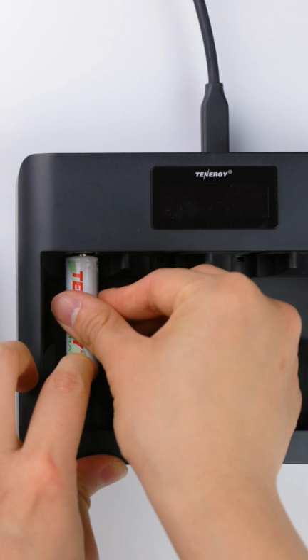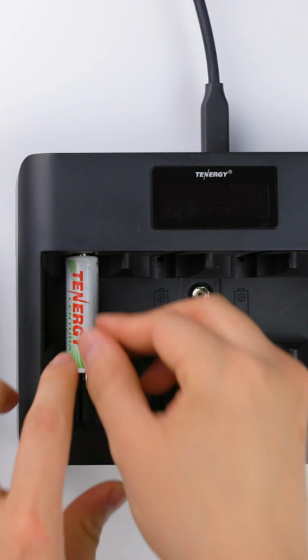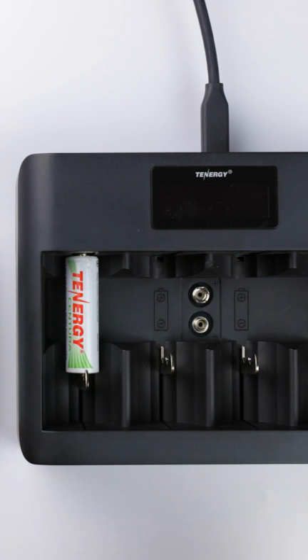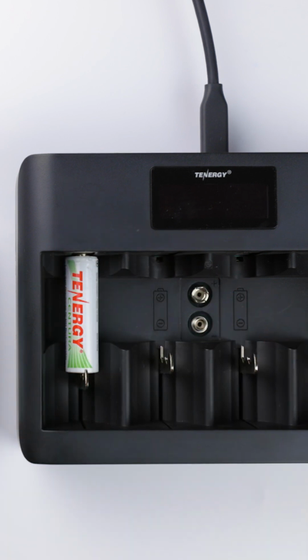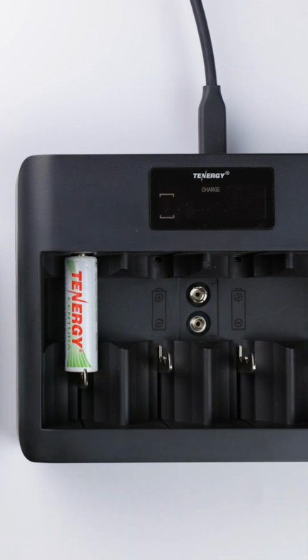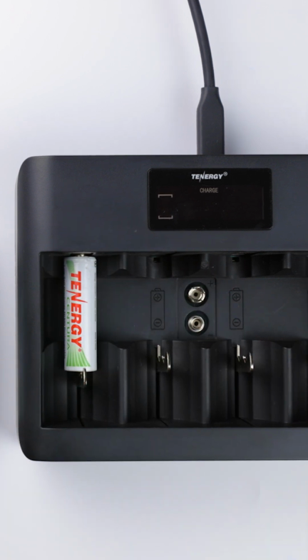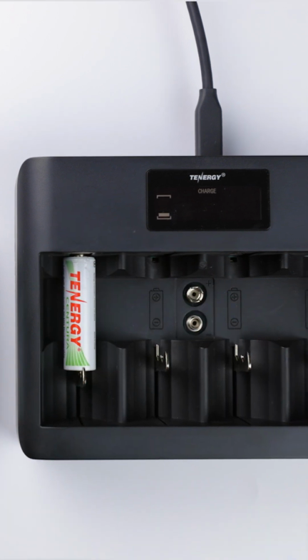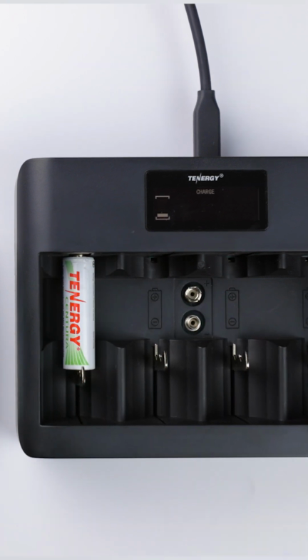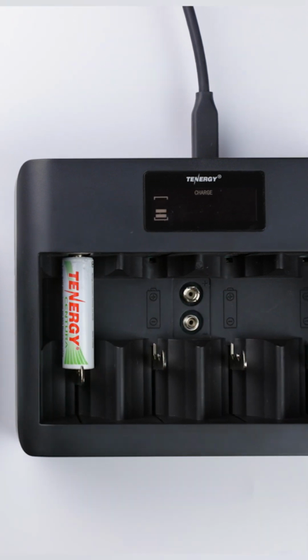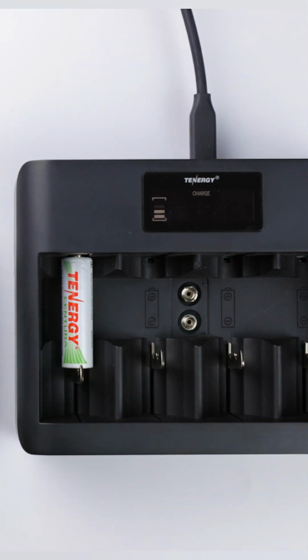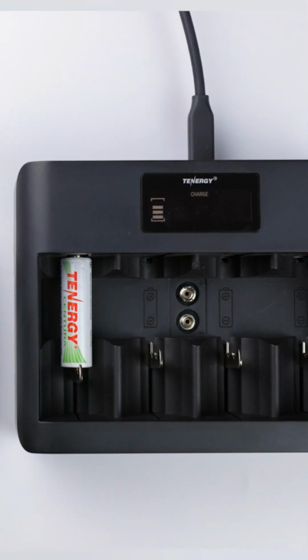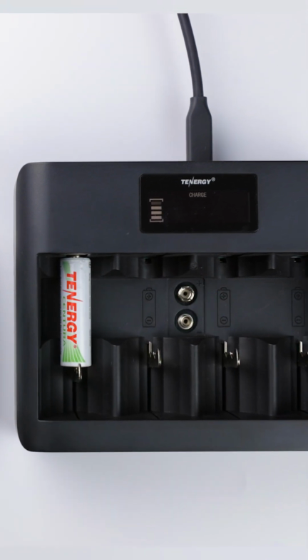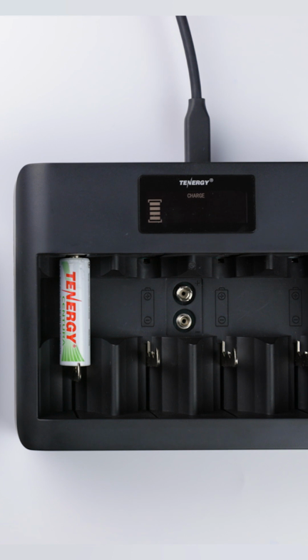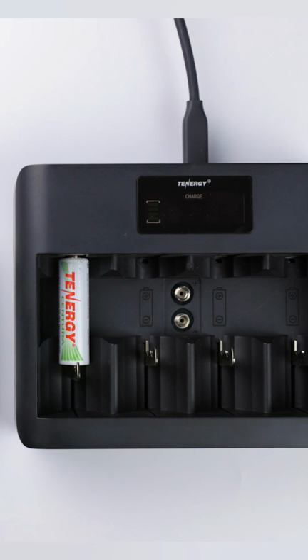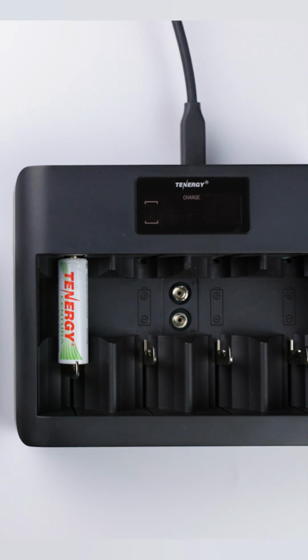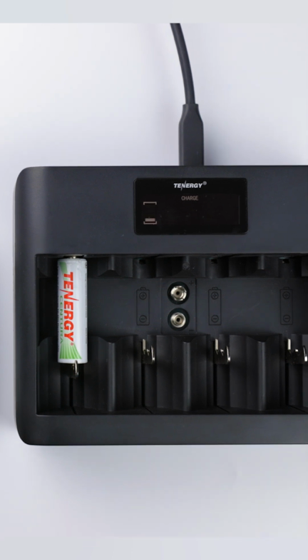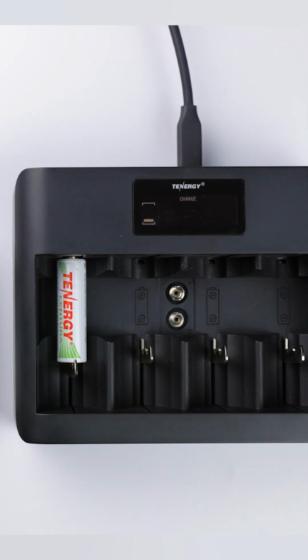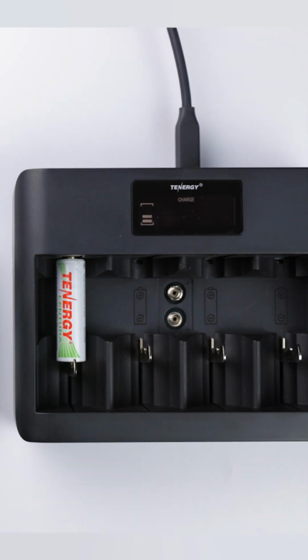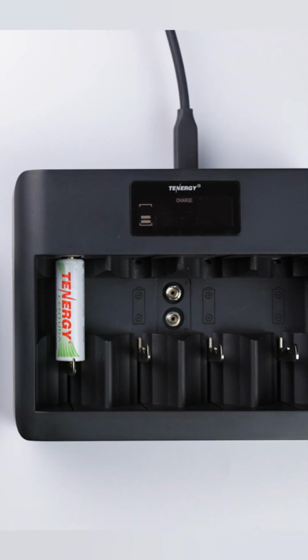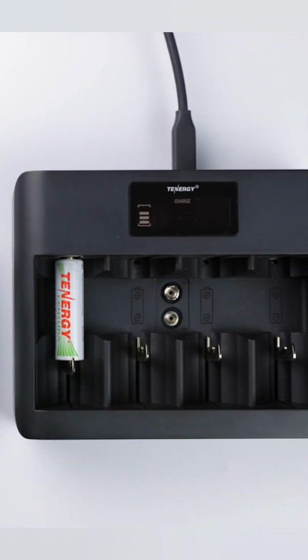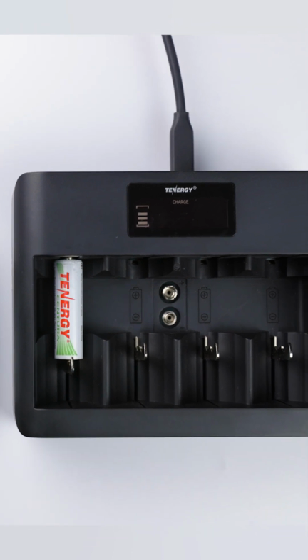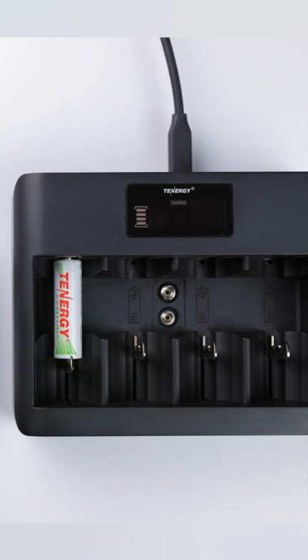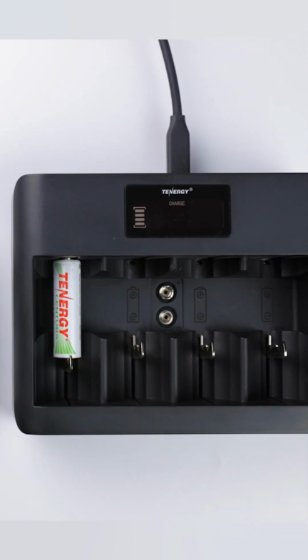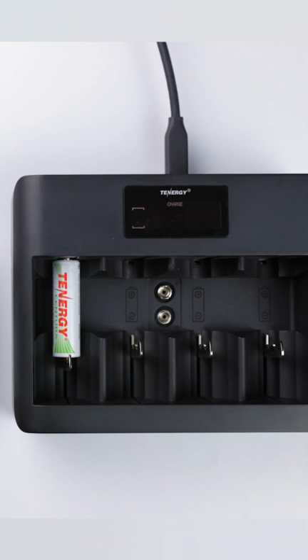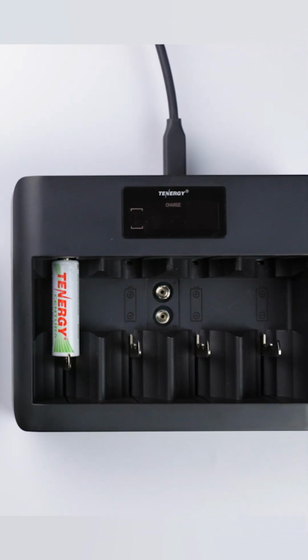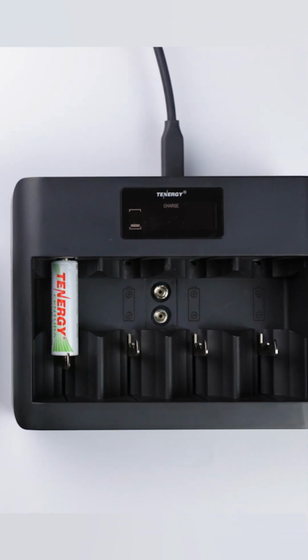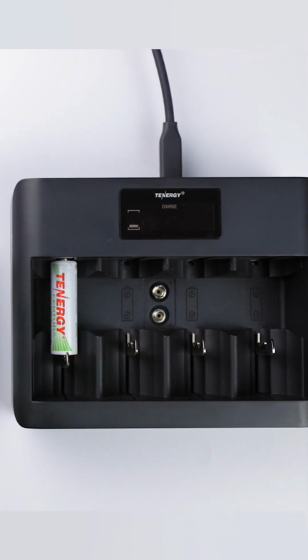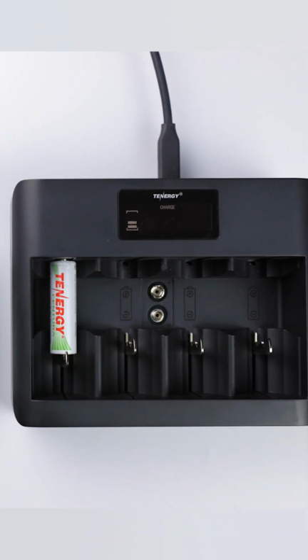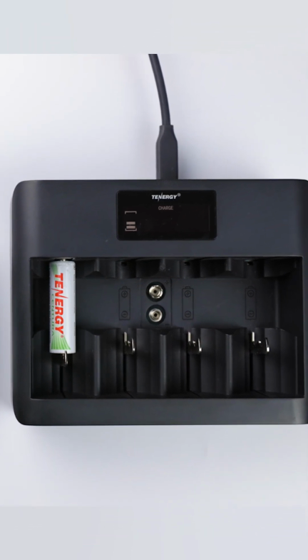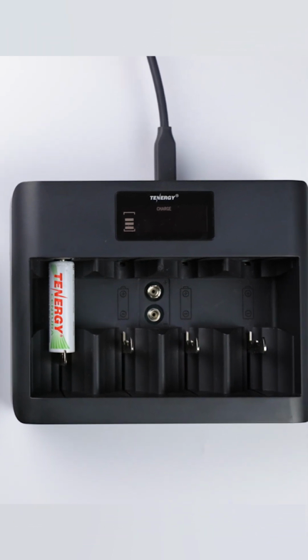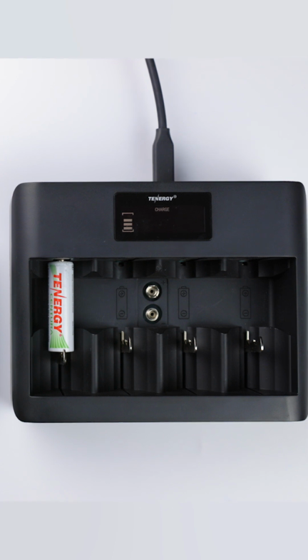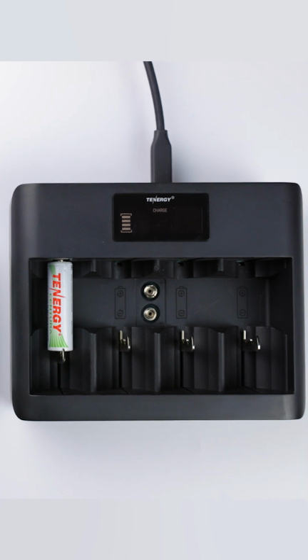Also note that recovering over-drained batteries does not make a bad battery brand new. There may have been long-term damage to the batteries, and this method is just a way to help extend the battery's life just a little bit more.